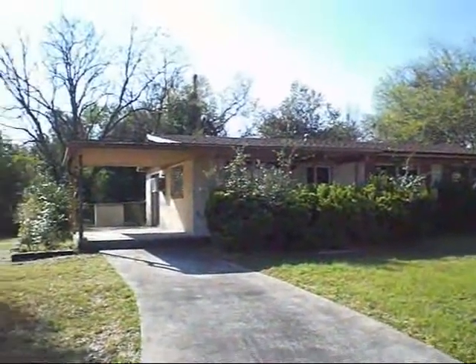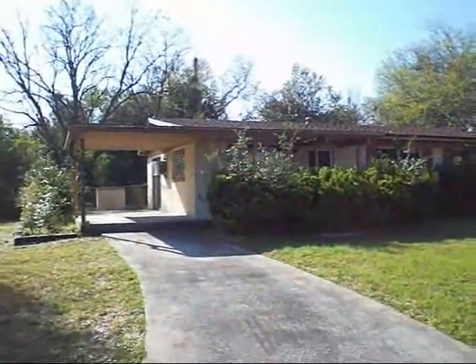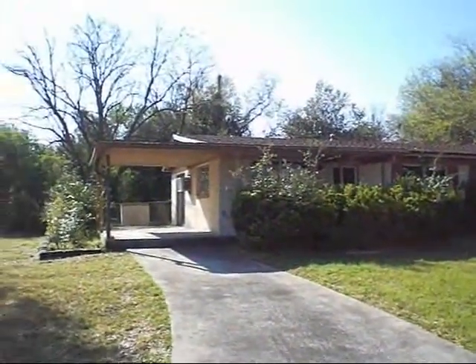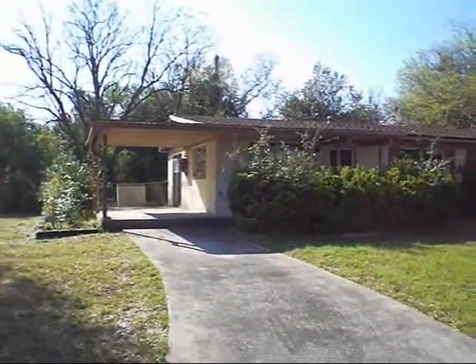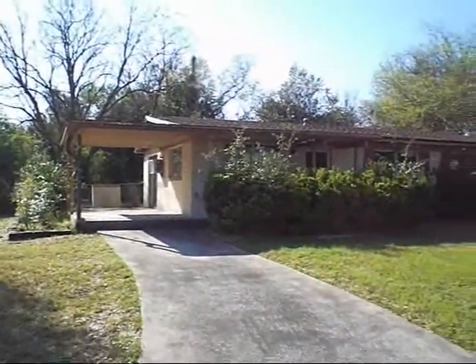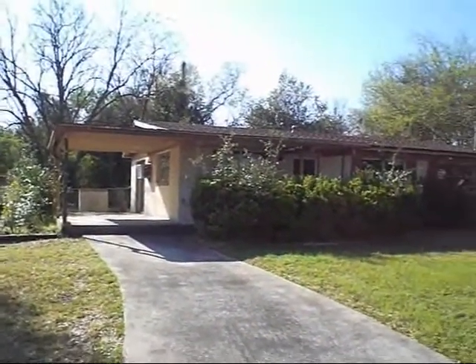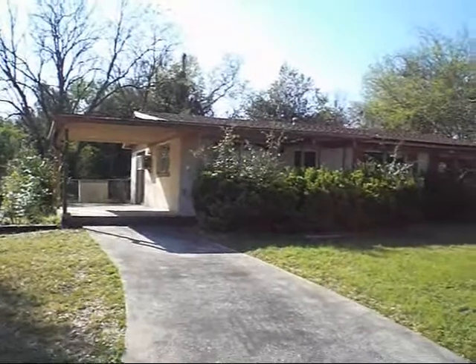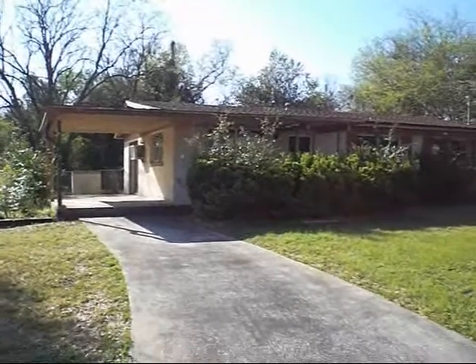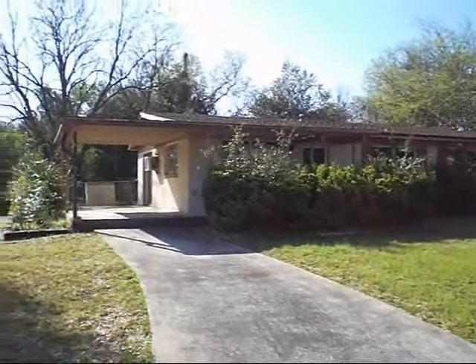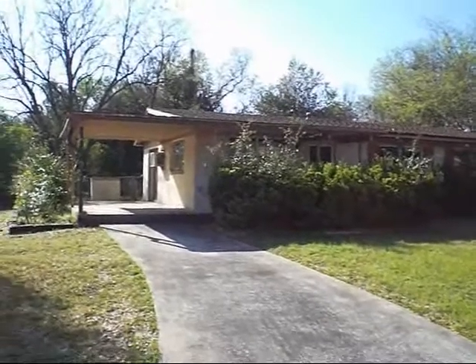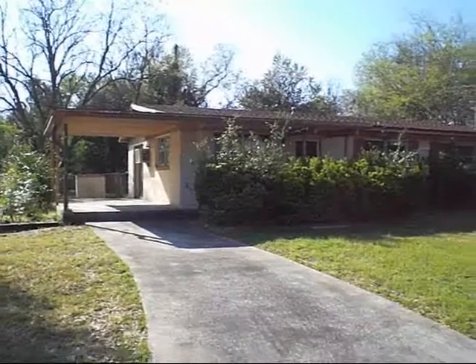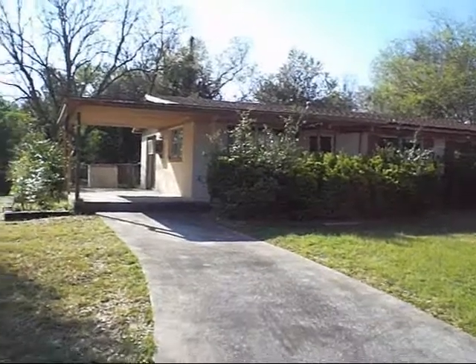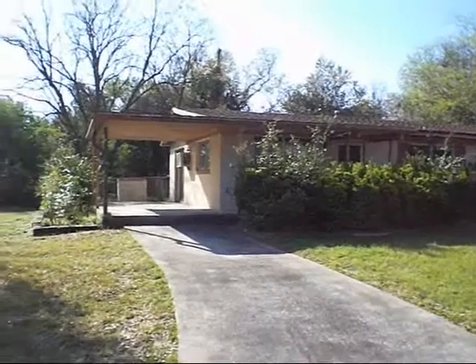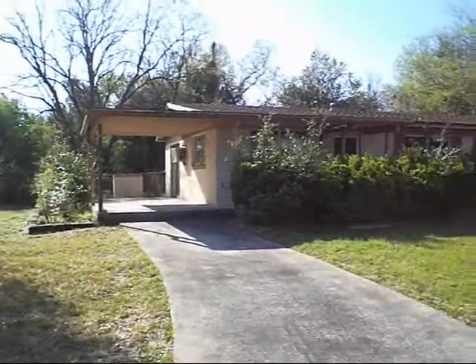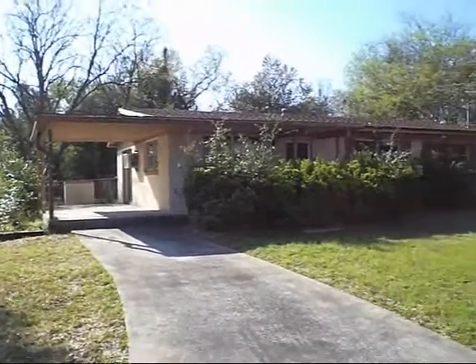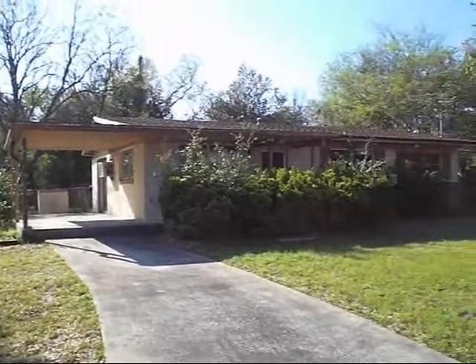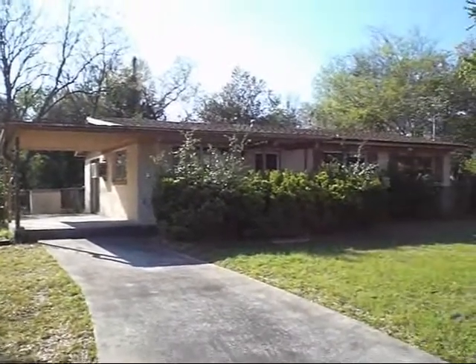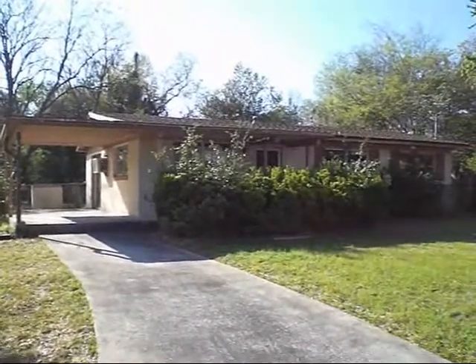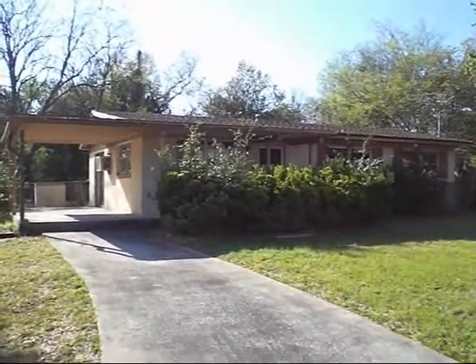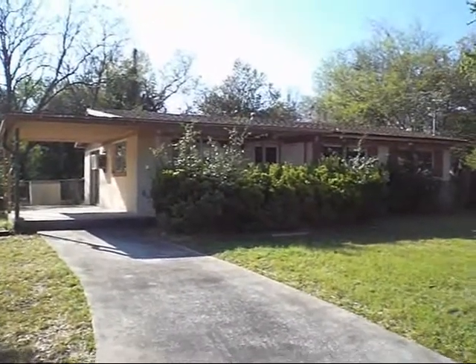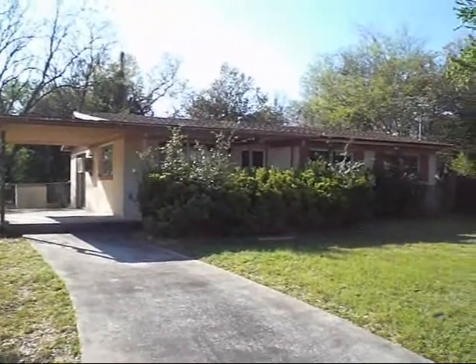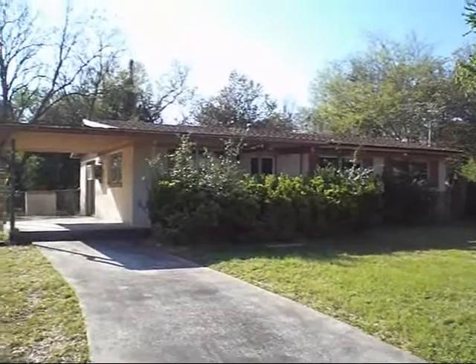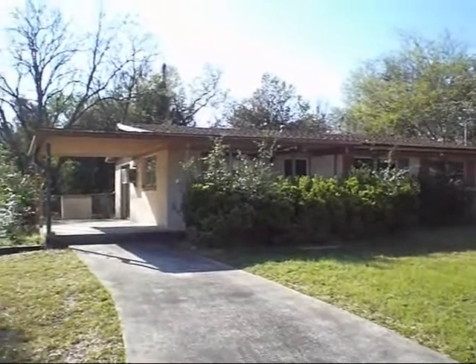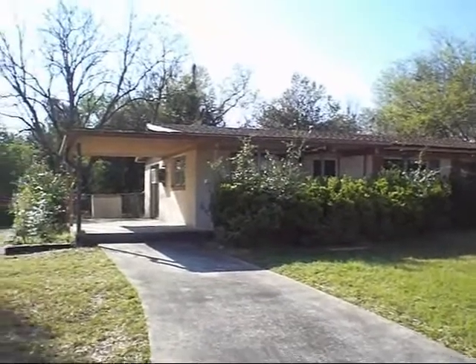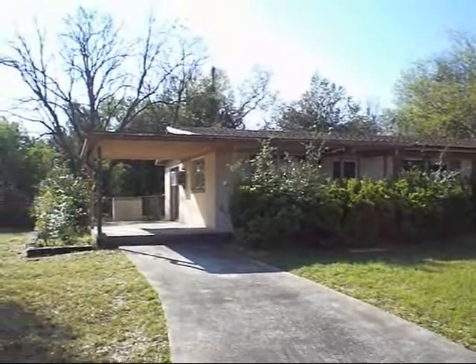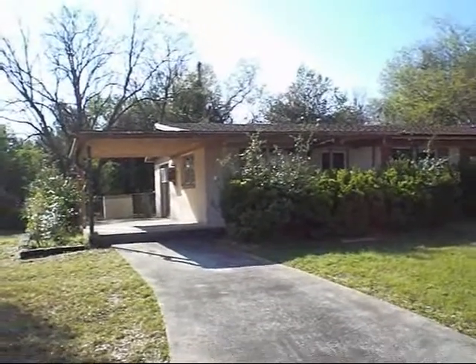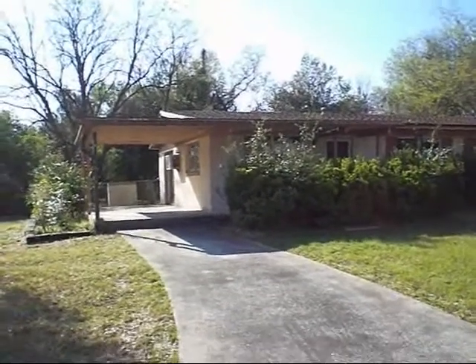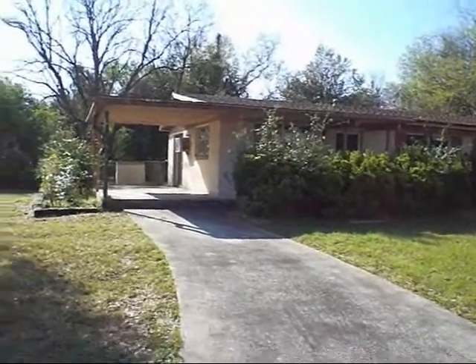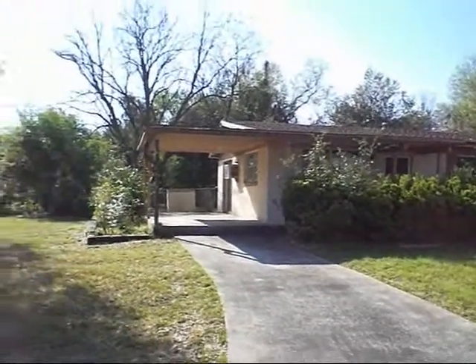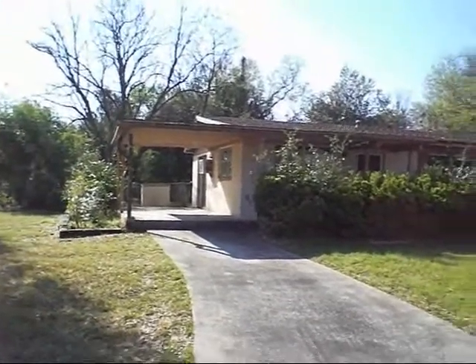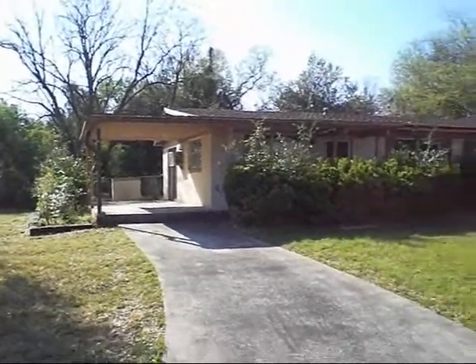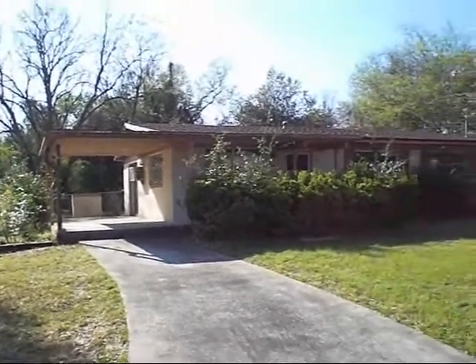Right here we have a three-one-and-a-half concrete block home in the Cedar Hill subdivision on the west side of Jacksonville, Florida, 32210.